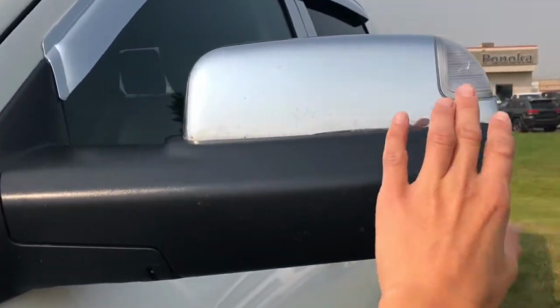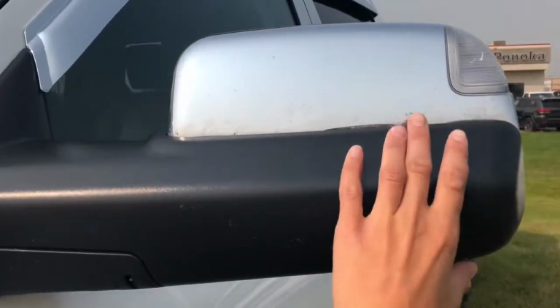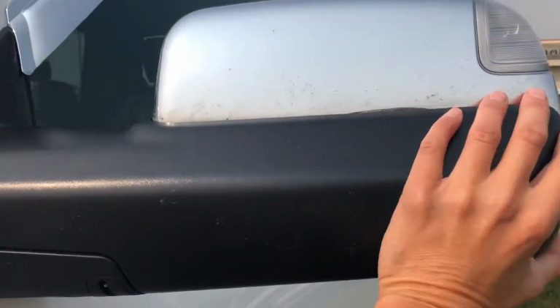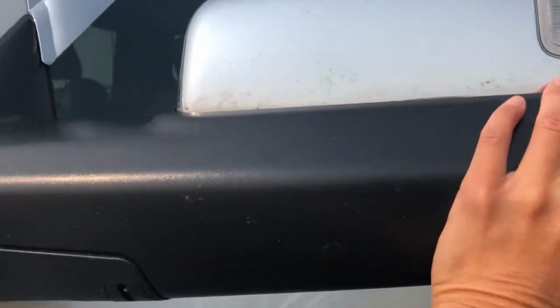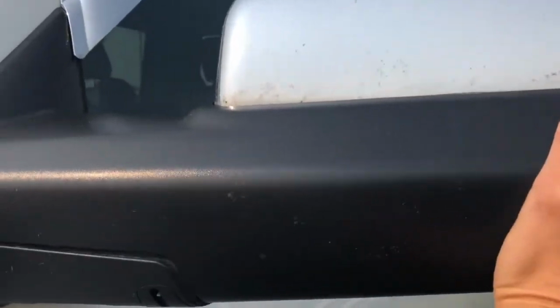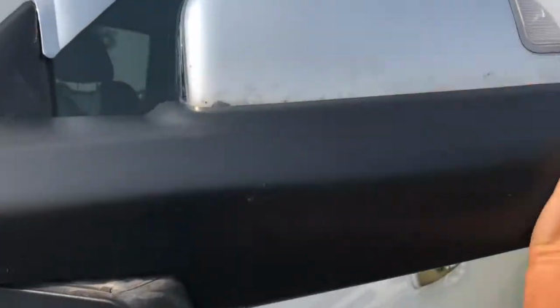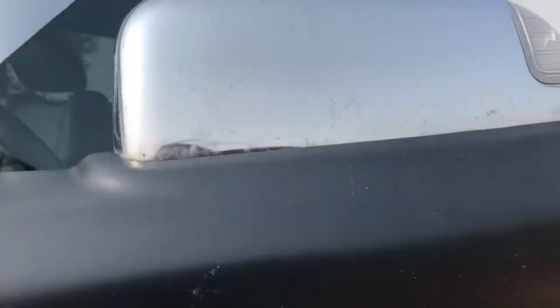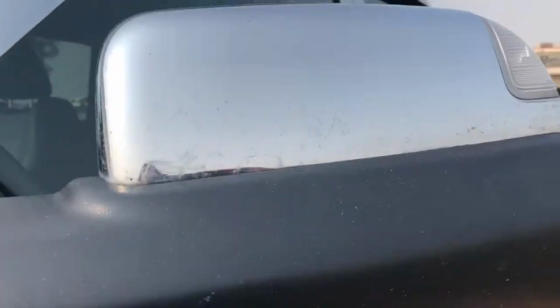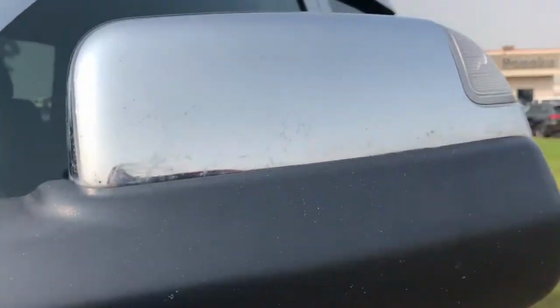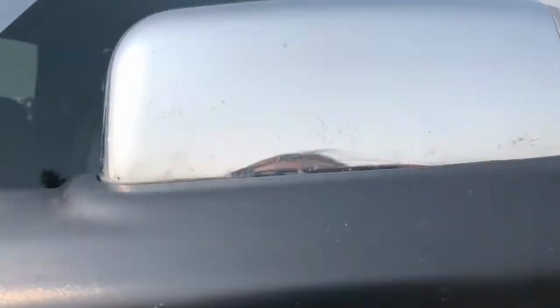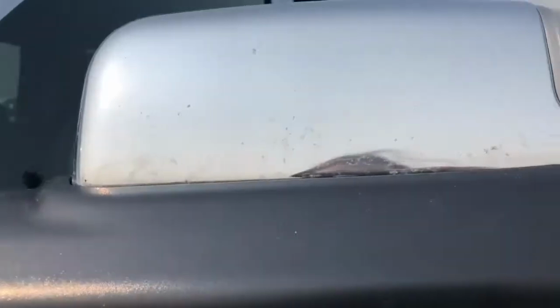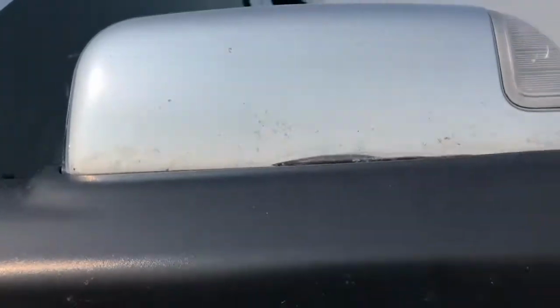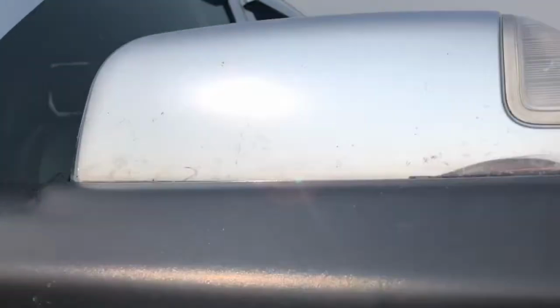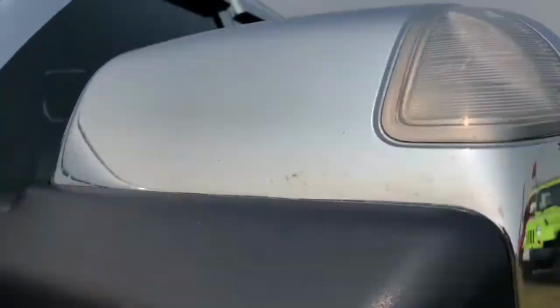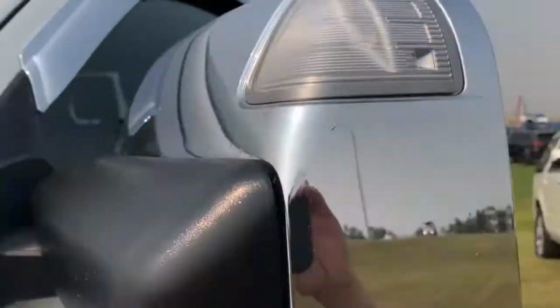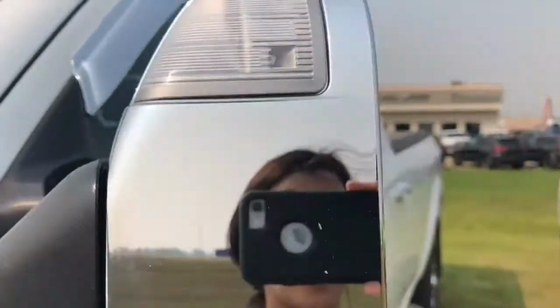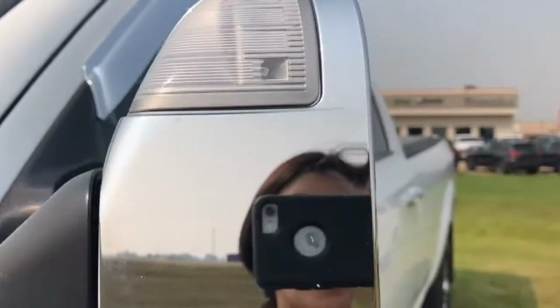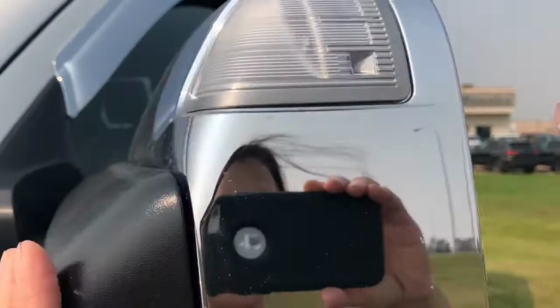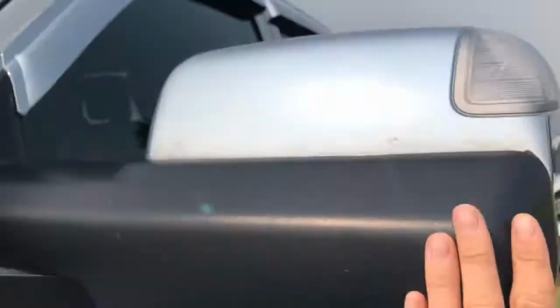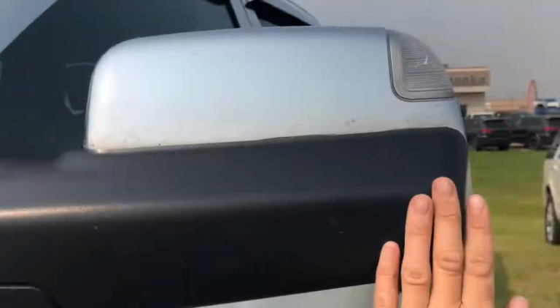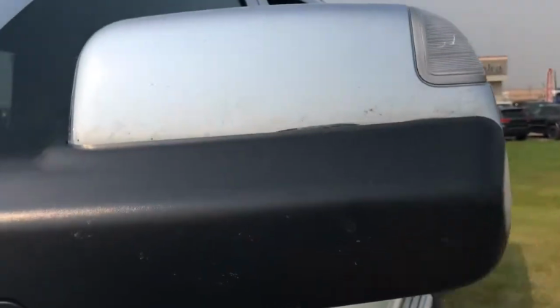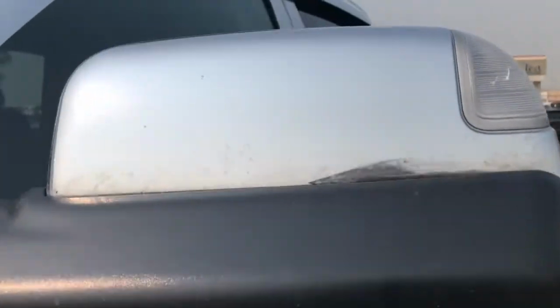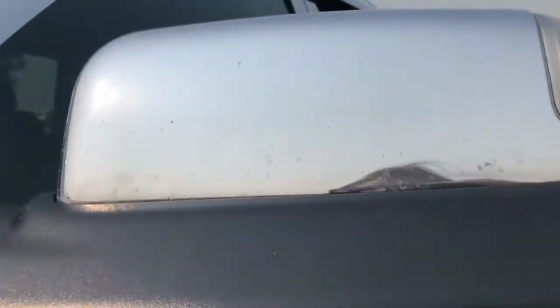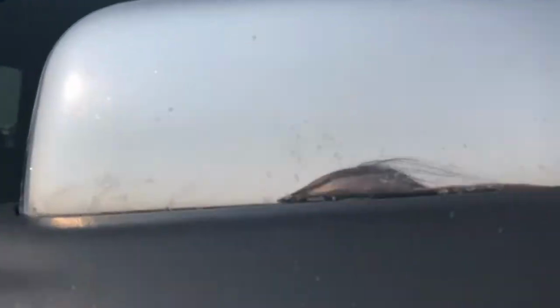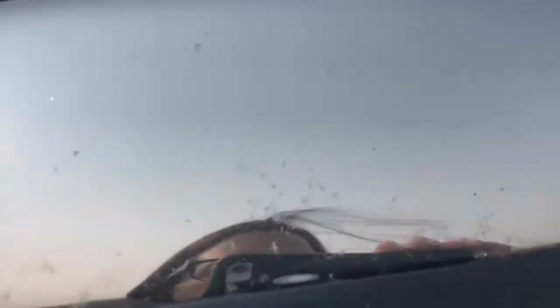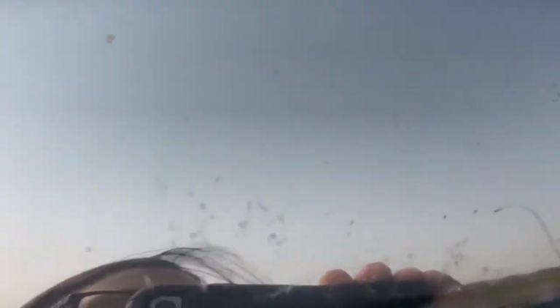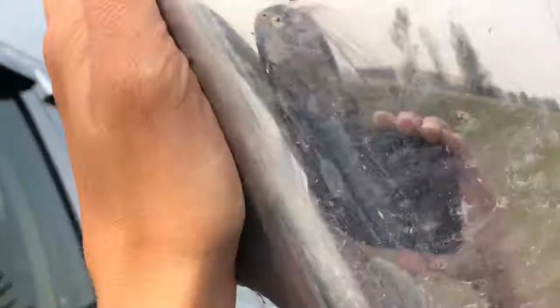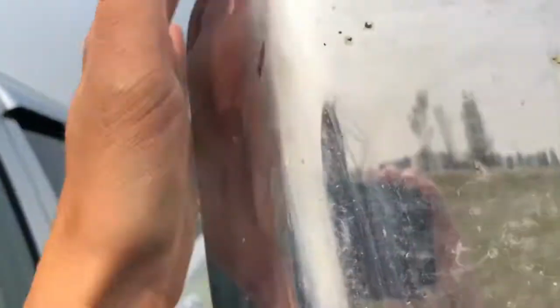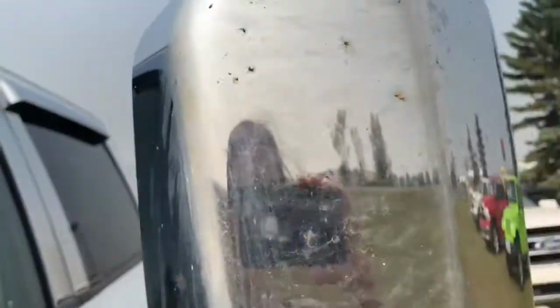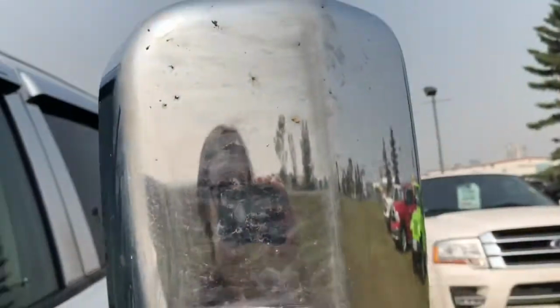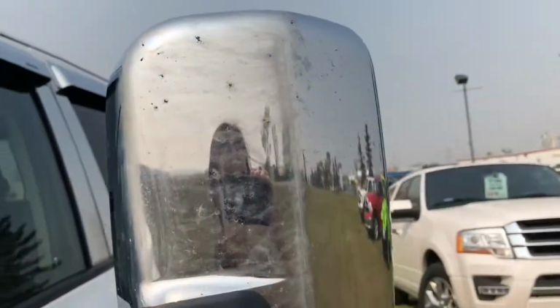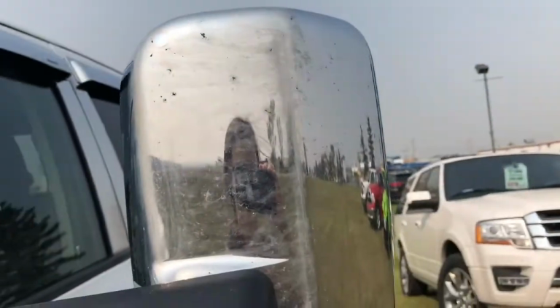Here you've got your mirrors that break away. You can lift them up to become your trailer tow mirrors.